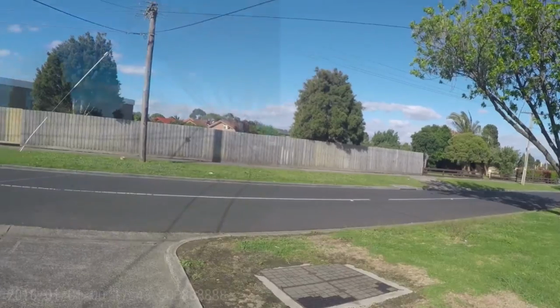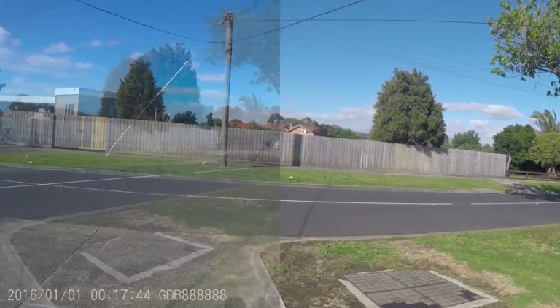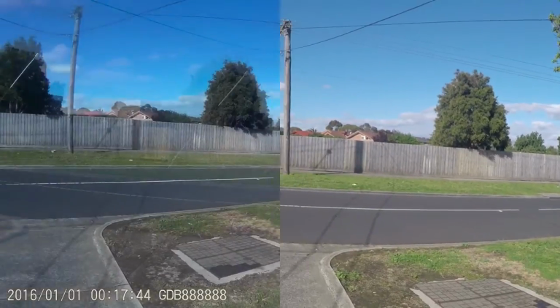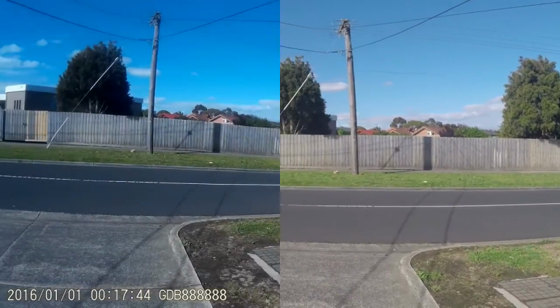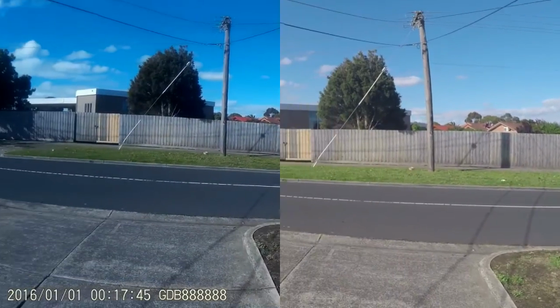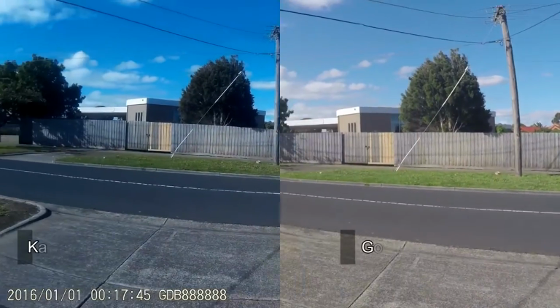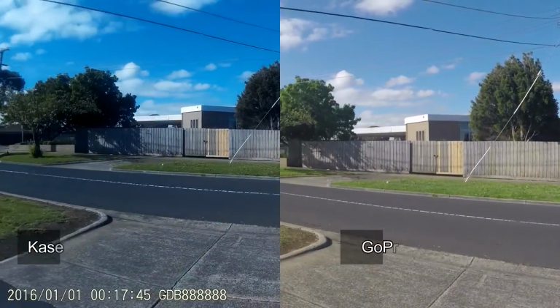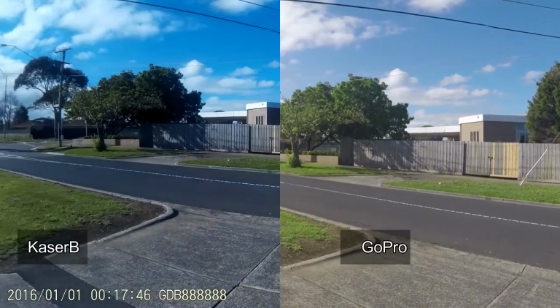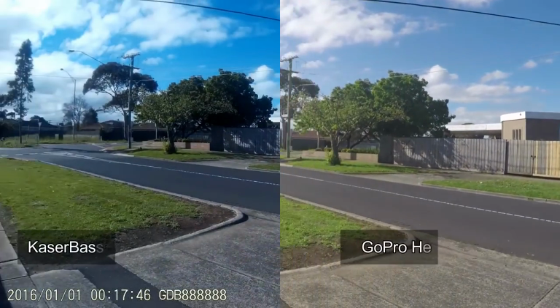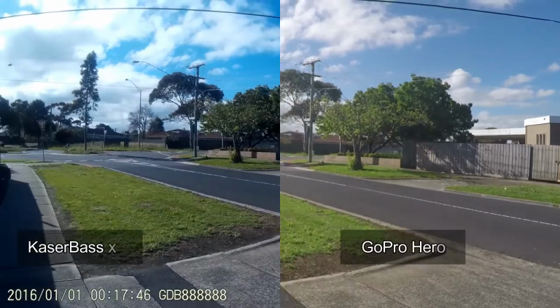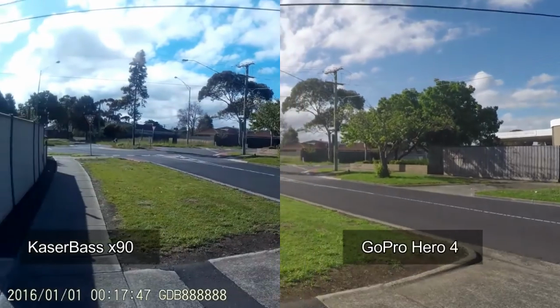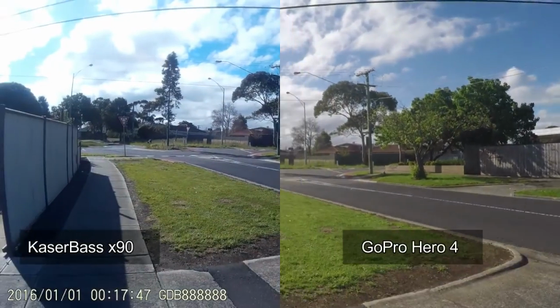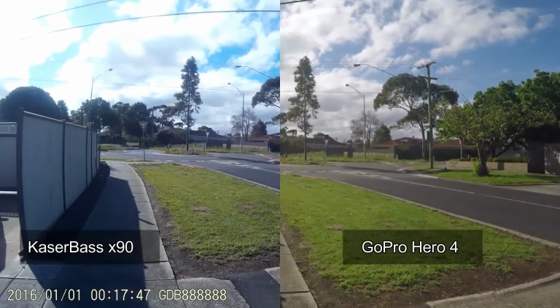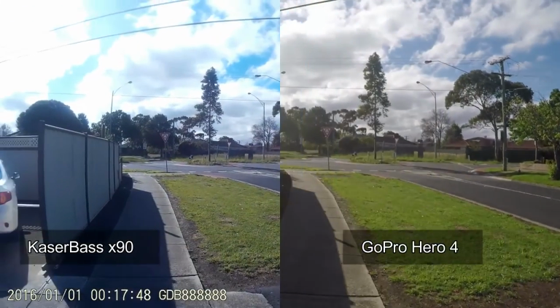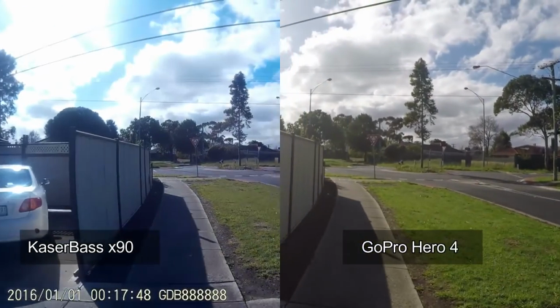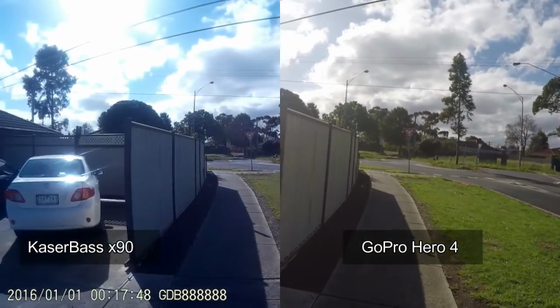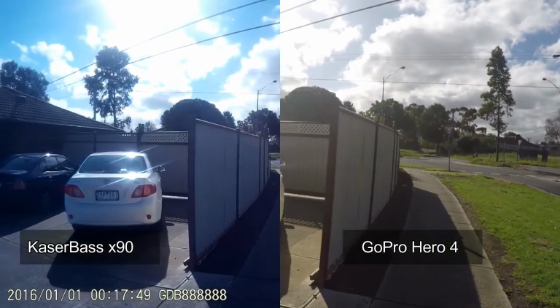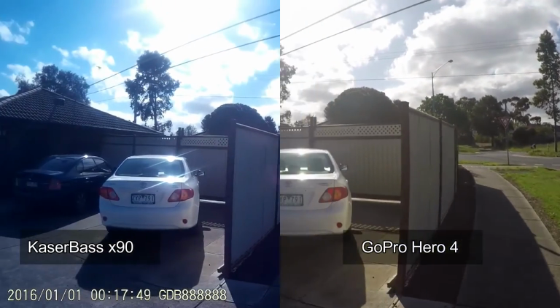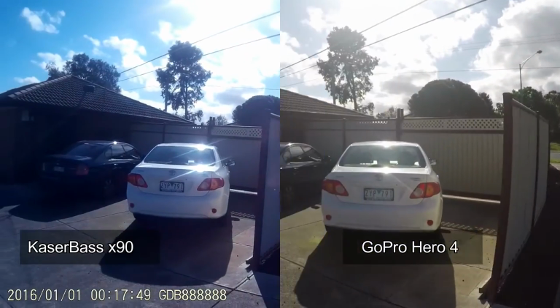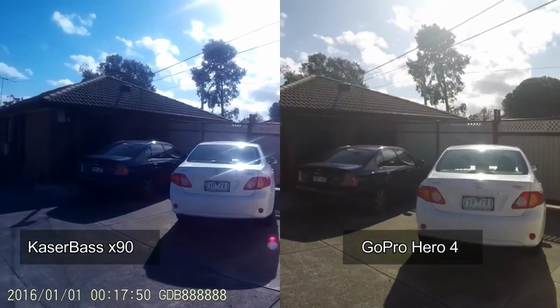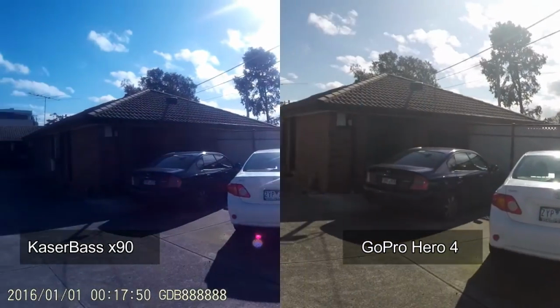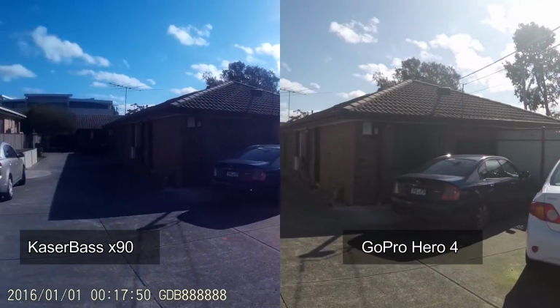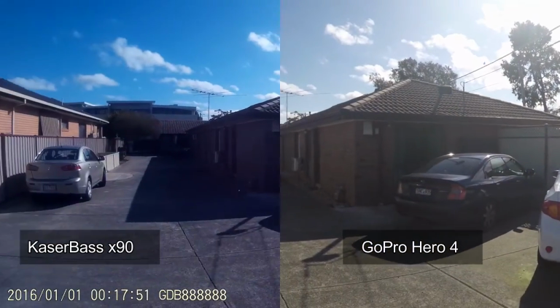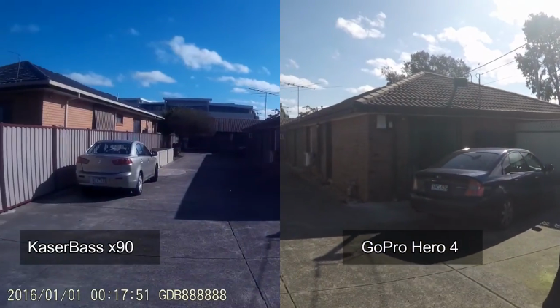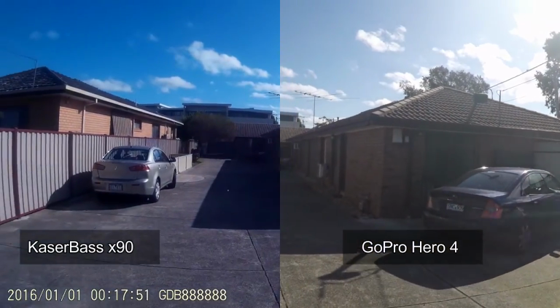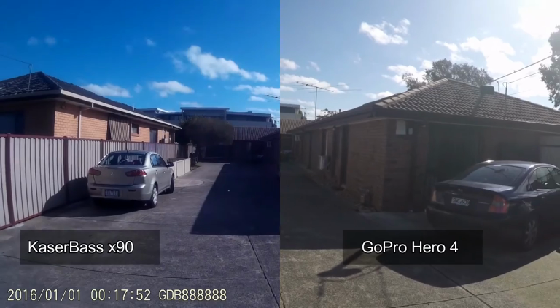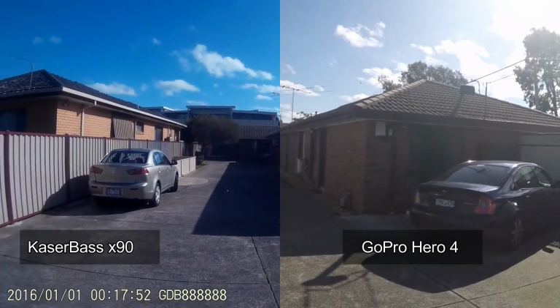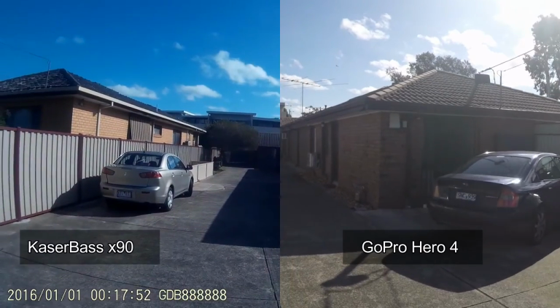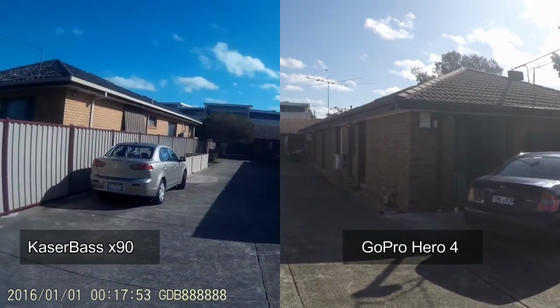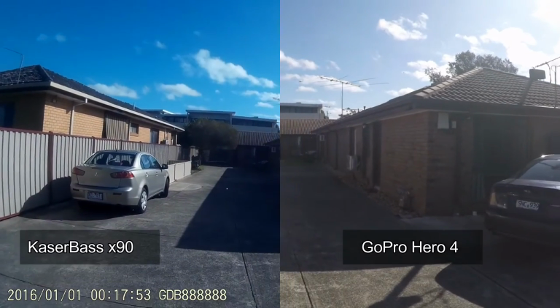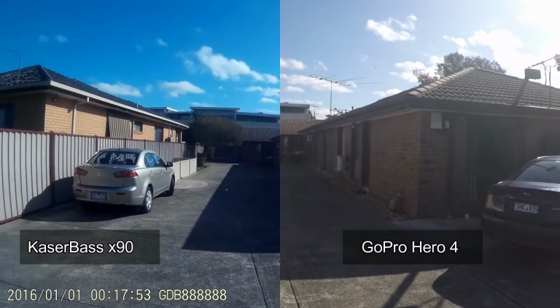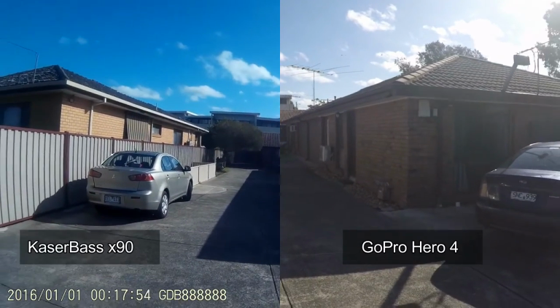Here is a sample video coming directly from the GoPro and the Kaser Base X90. On the right is the GoPro footage and on the left is the Kaser Base X90.